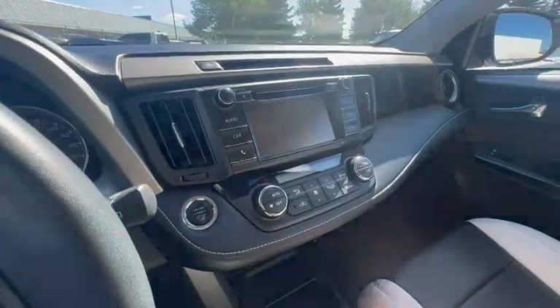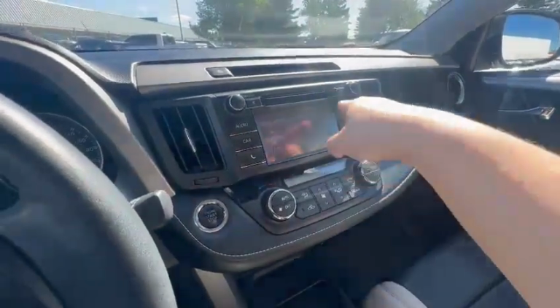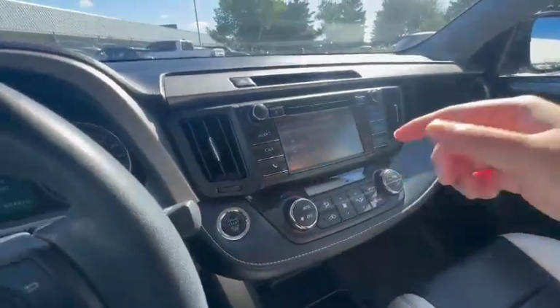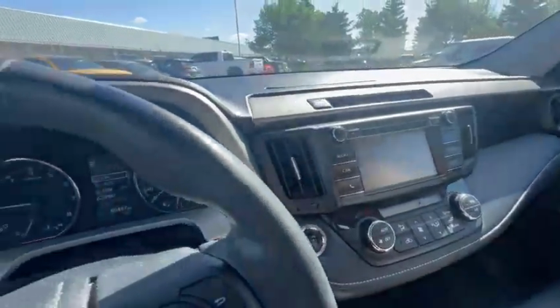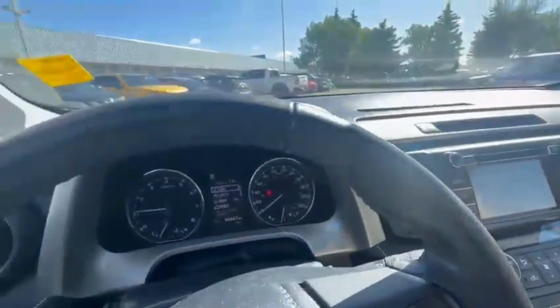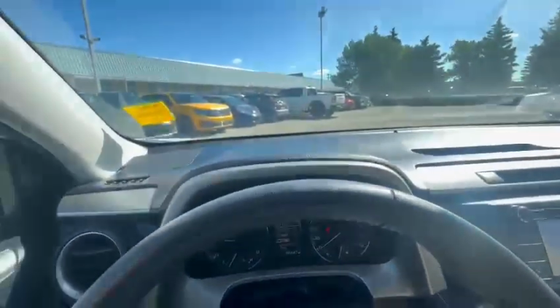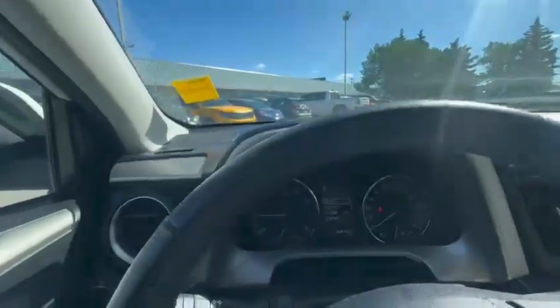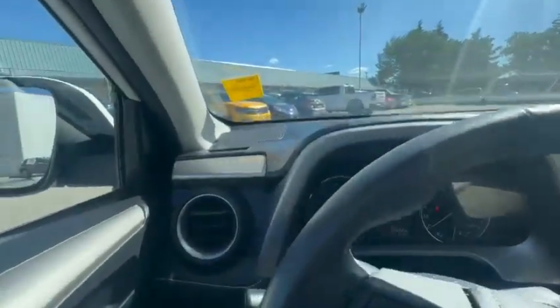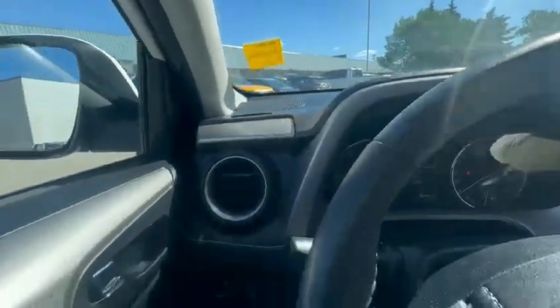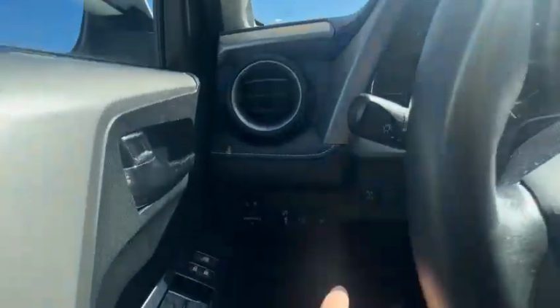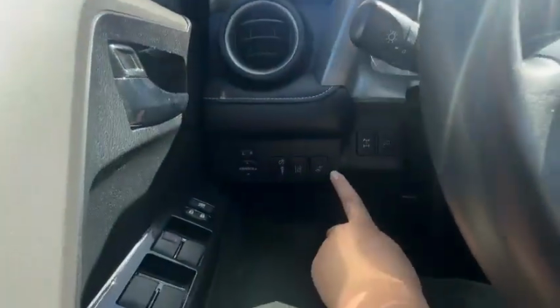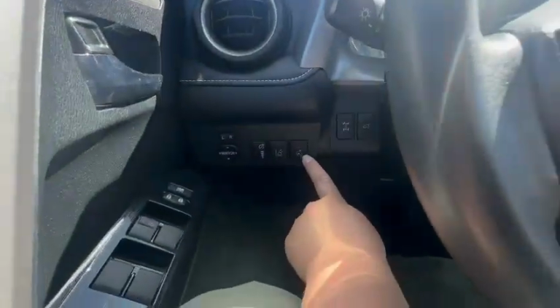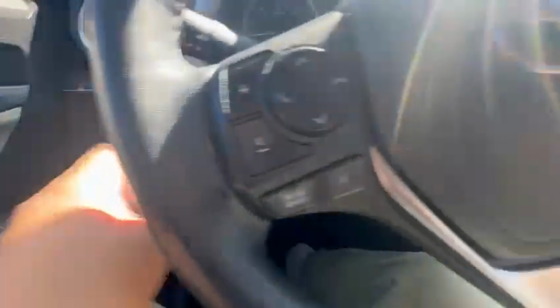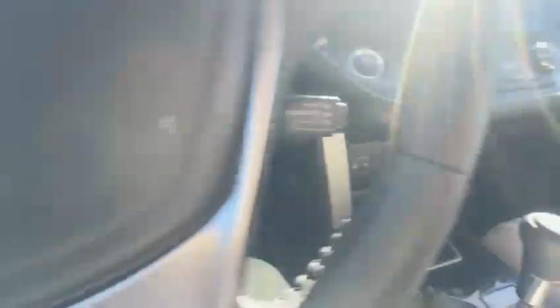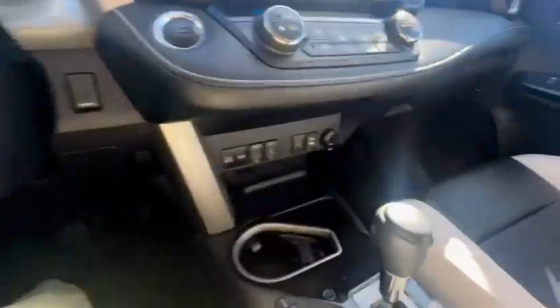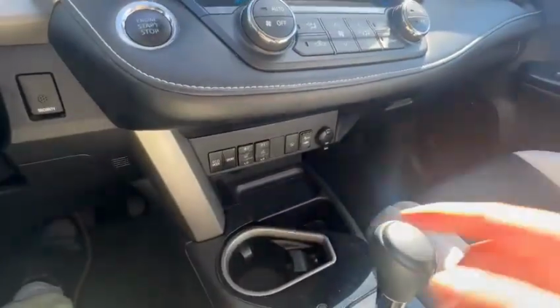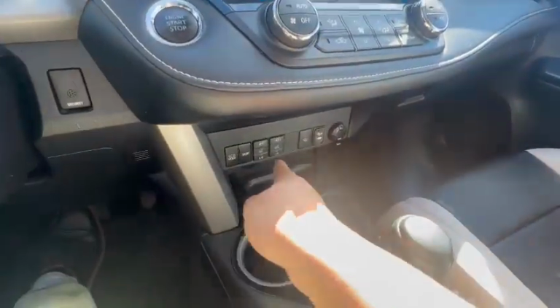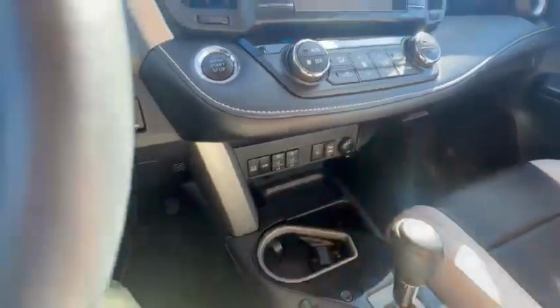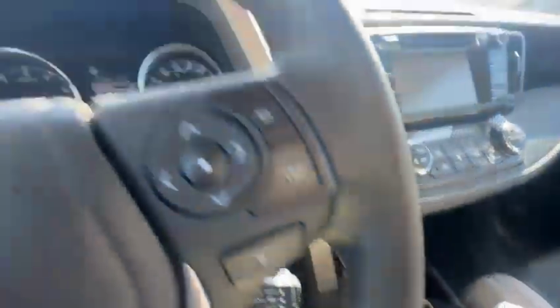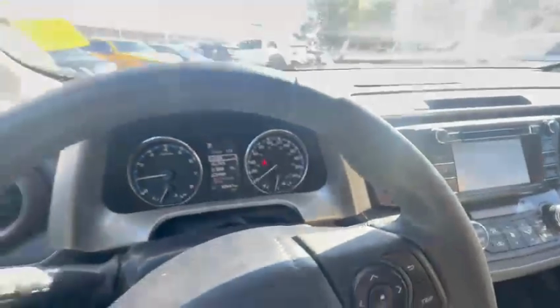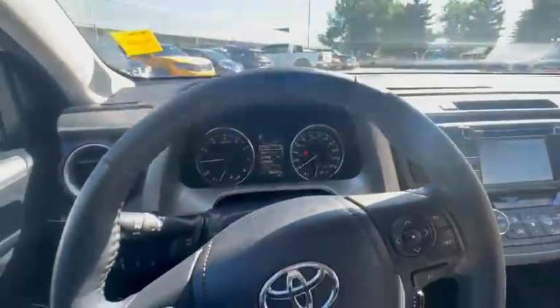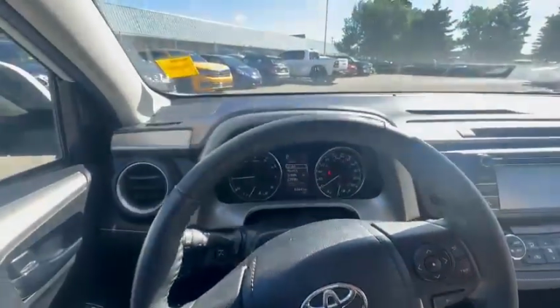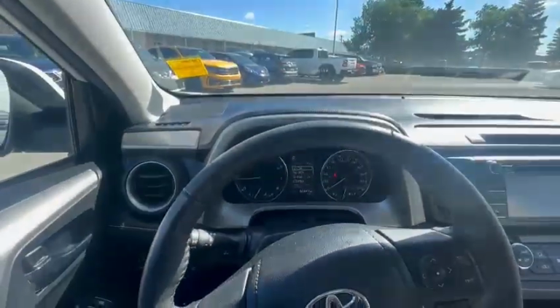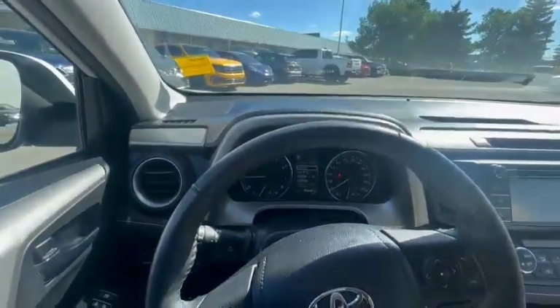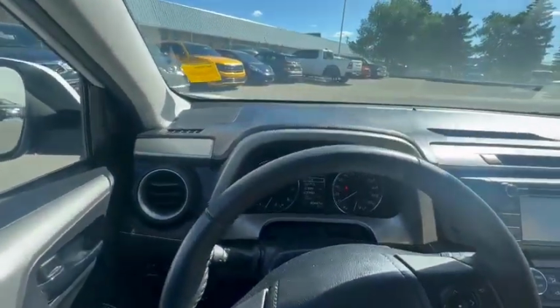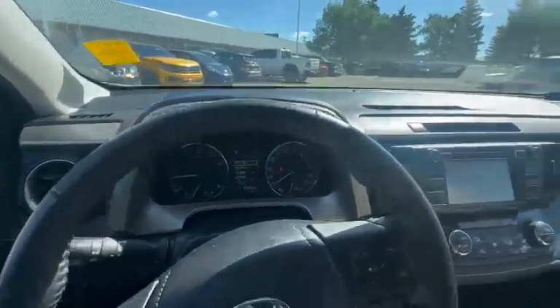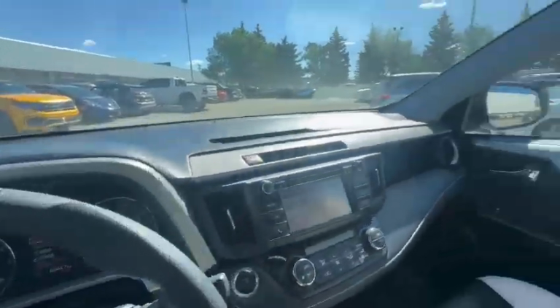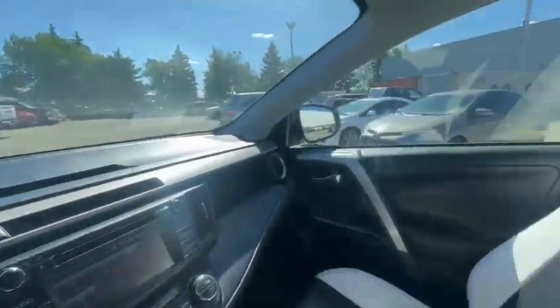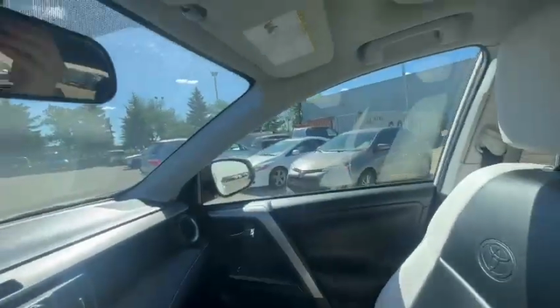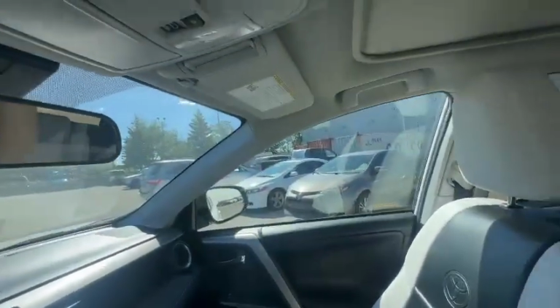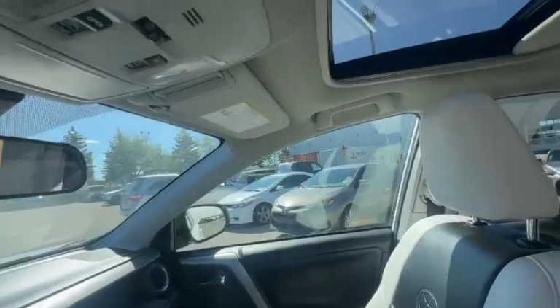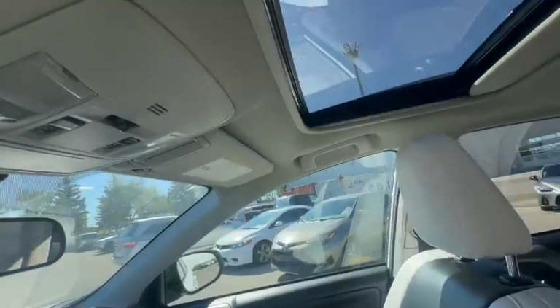CD player, heated steering wheel, and of course heated seats. And it's got a sunroof as well.